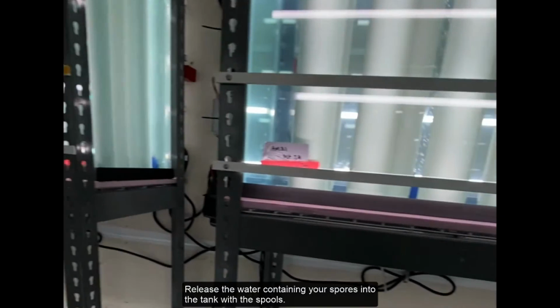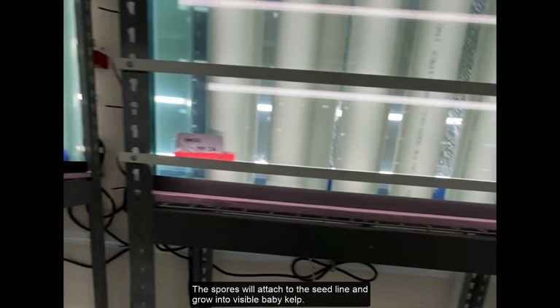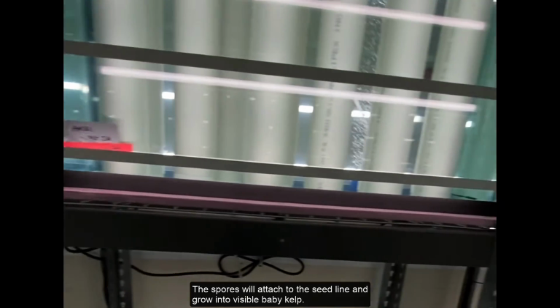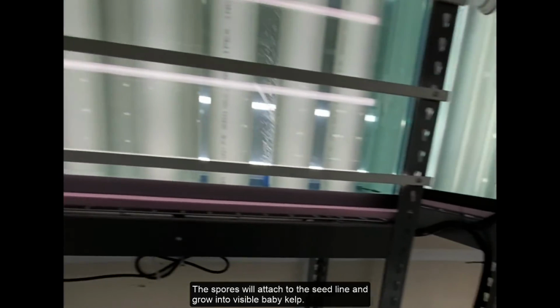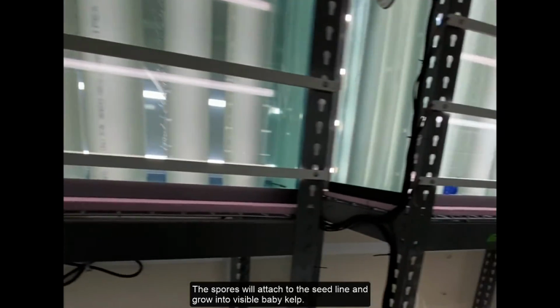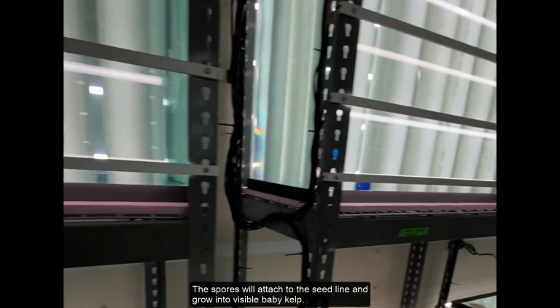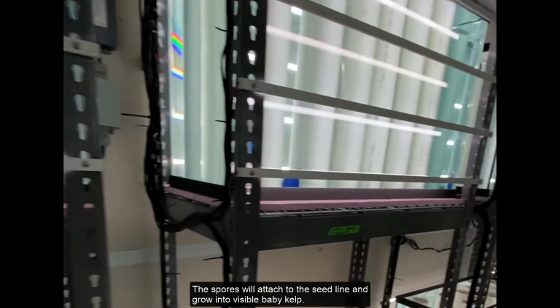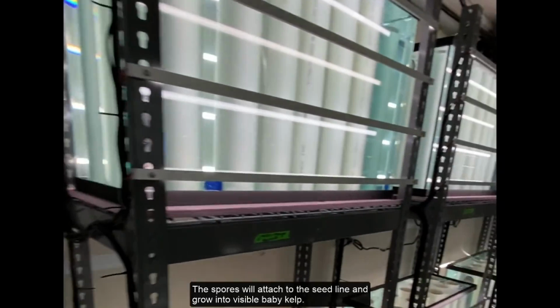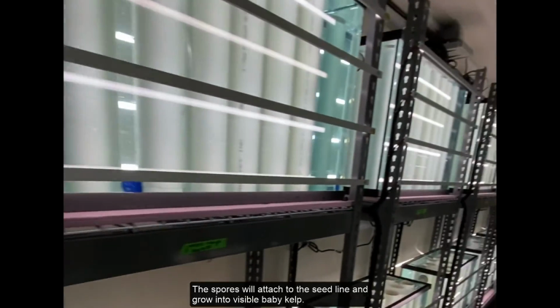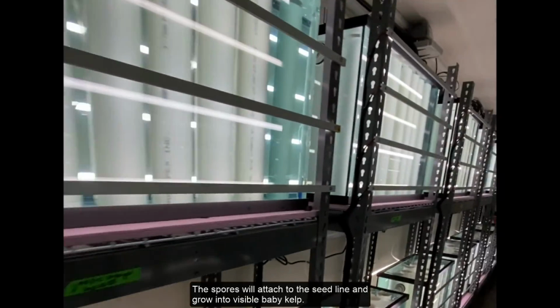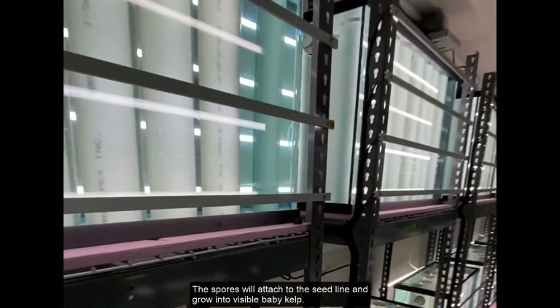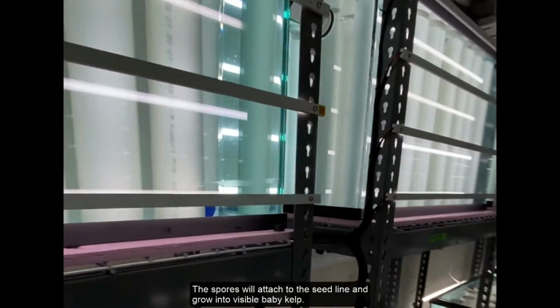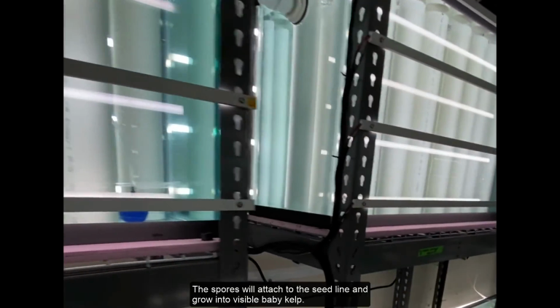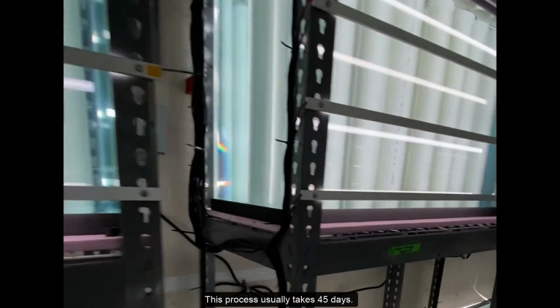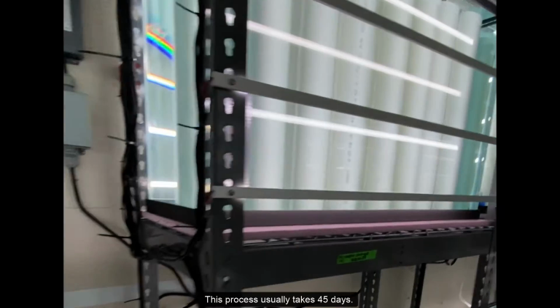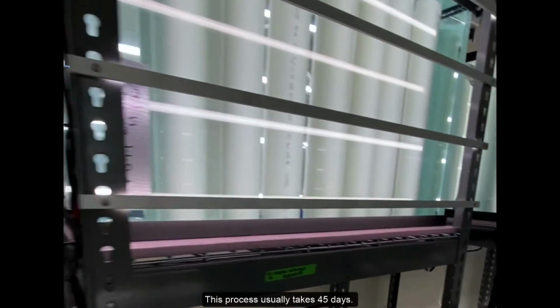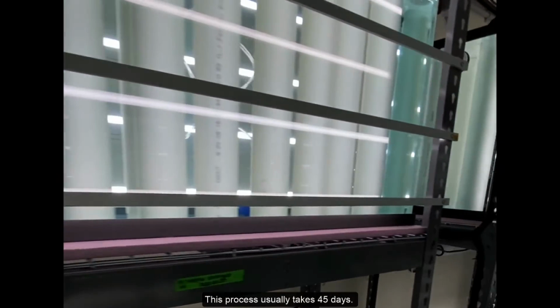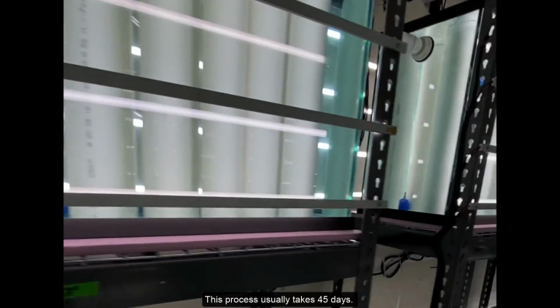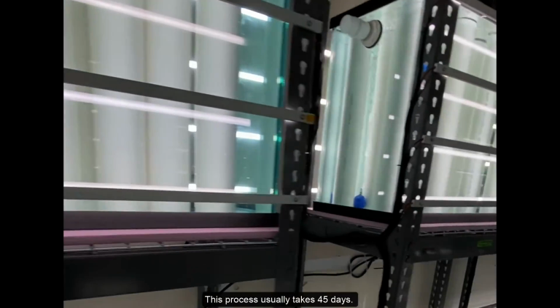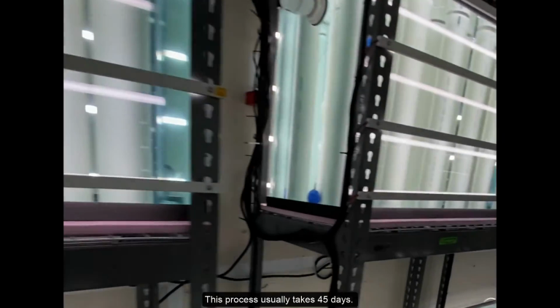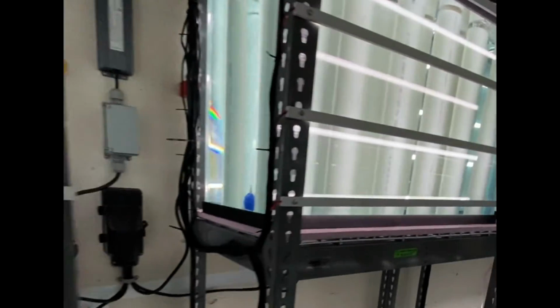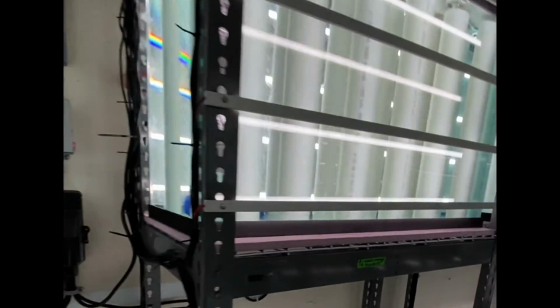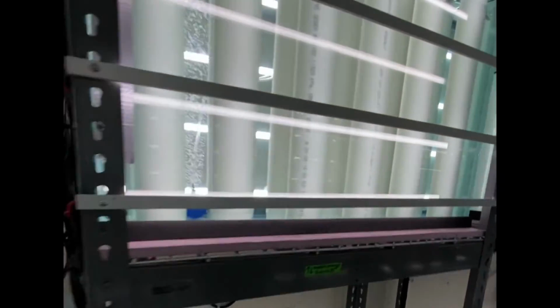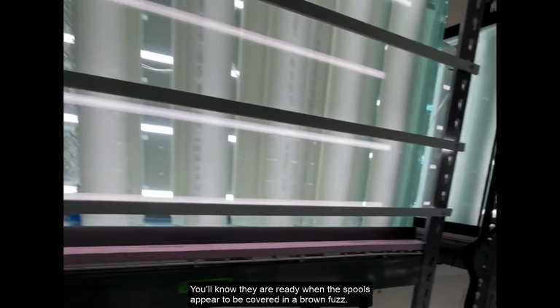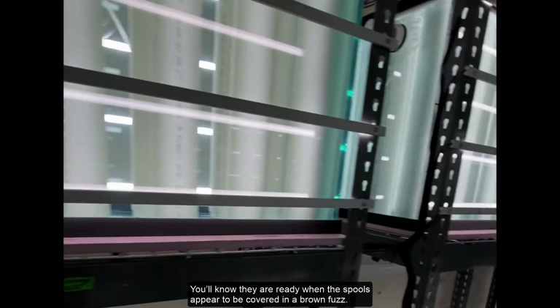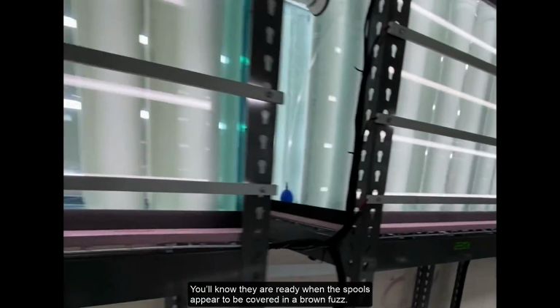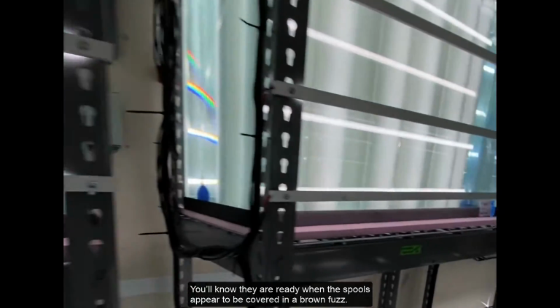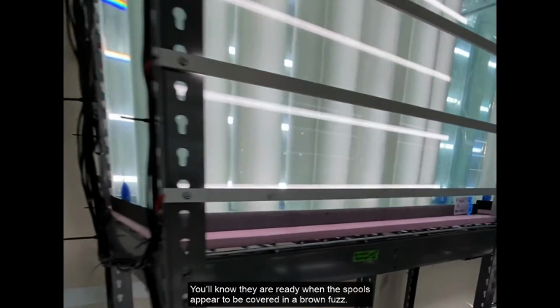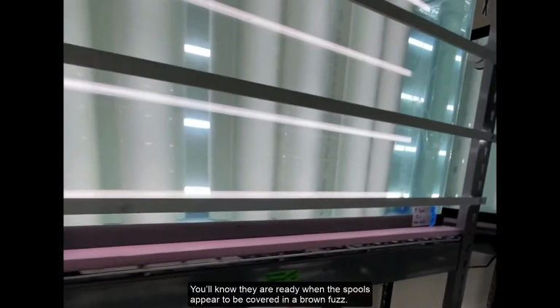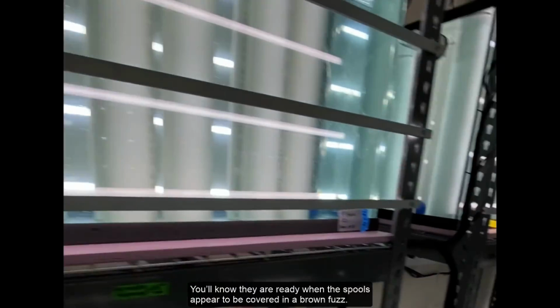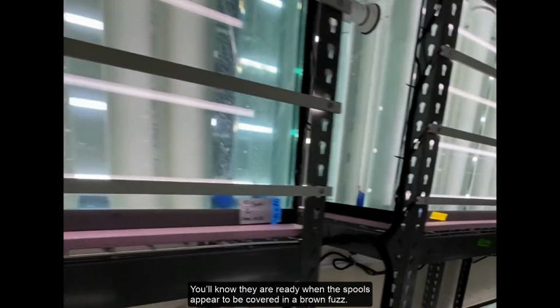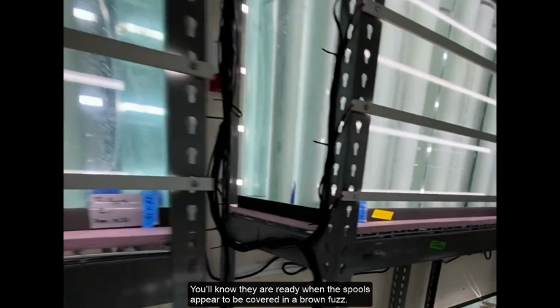Release the water containing your spores into the tank with the spools. The spores will attach to the seed line and grow into visible baby kelp. This process usually takes 45 days. You'll know they are ready when the spools appear to be covered in a brown fuzz.